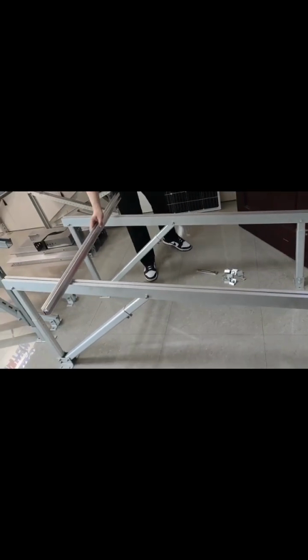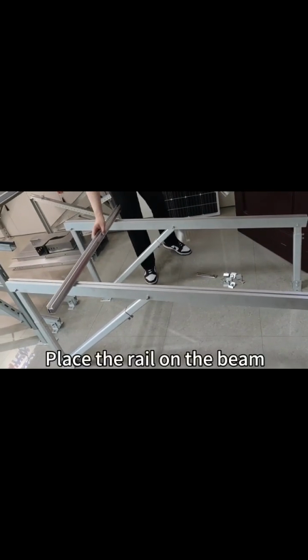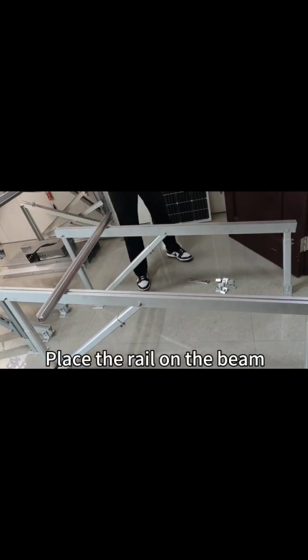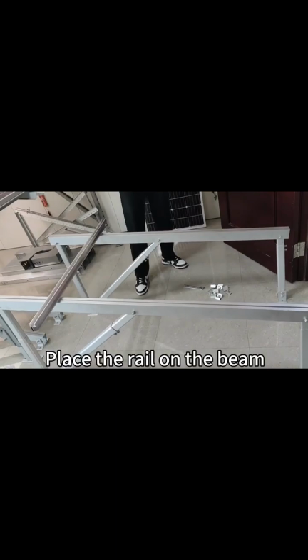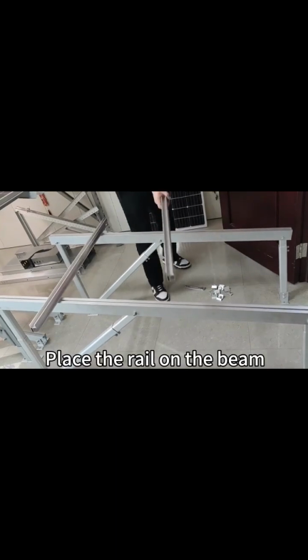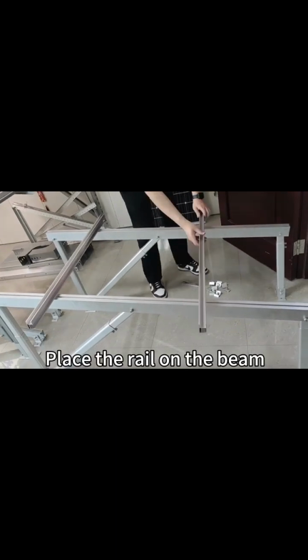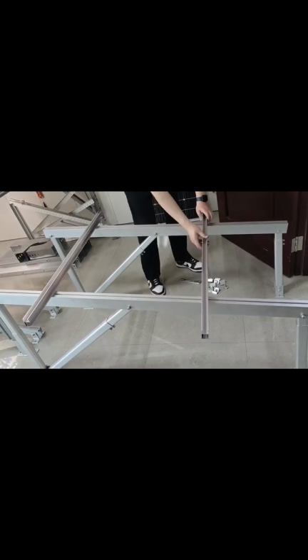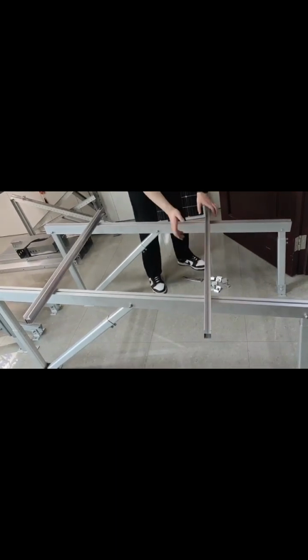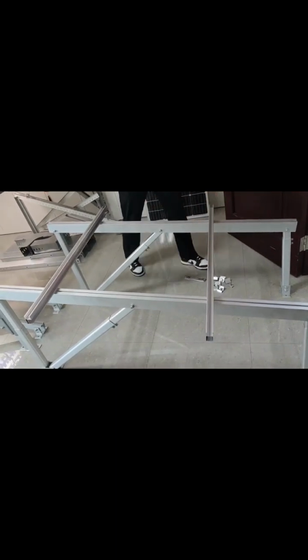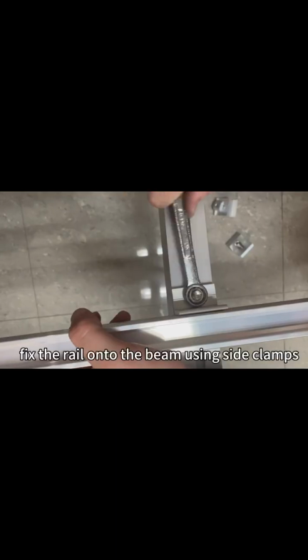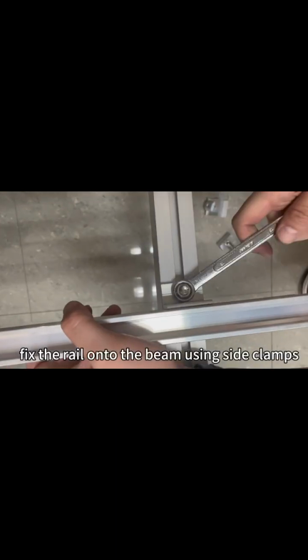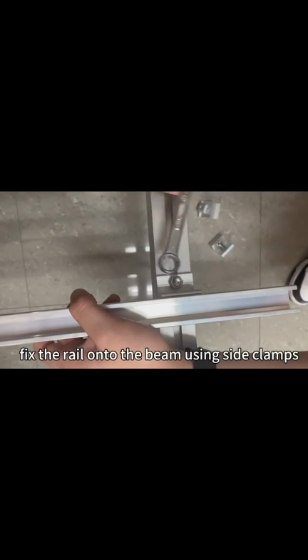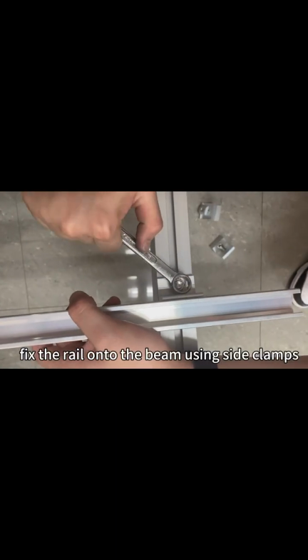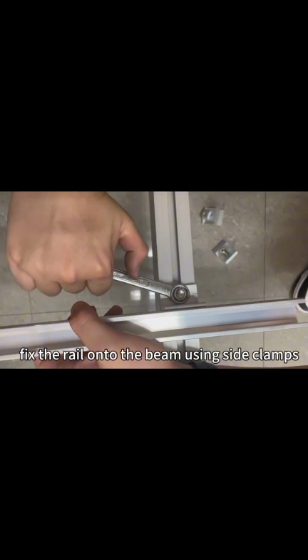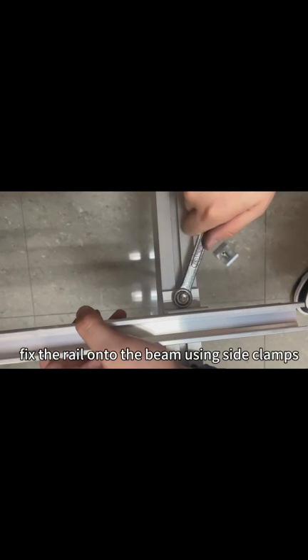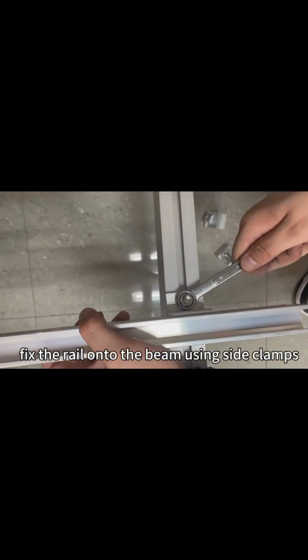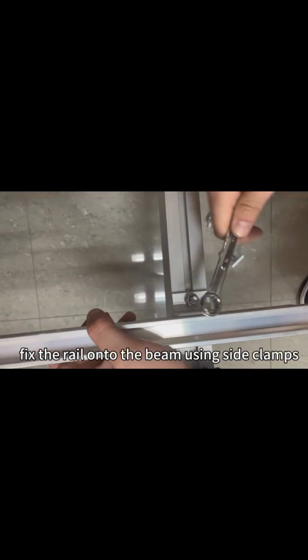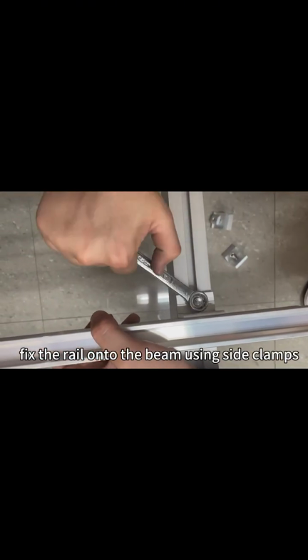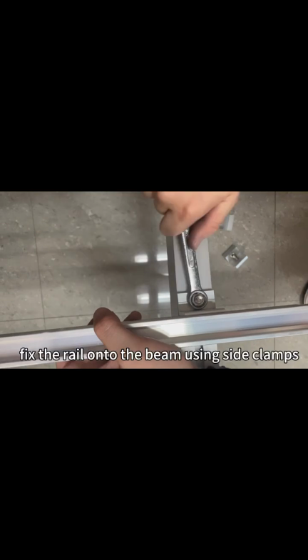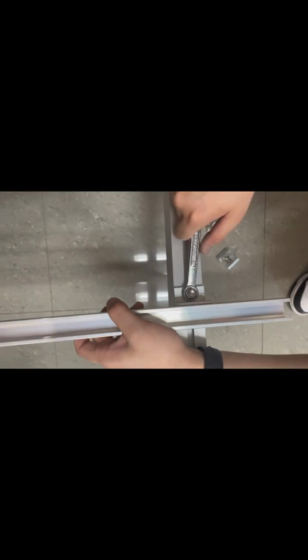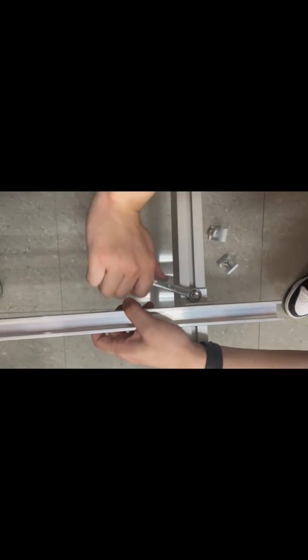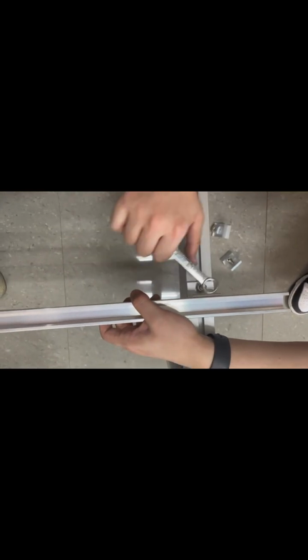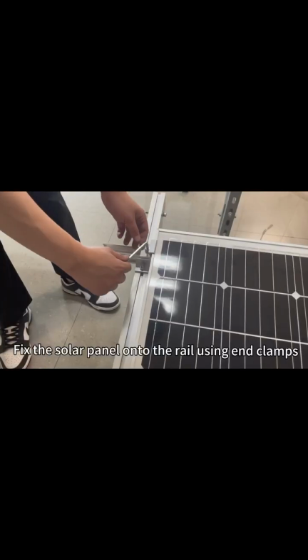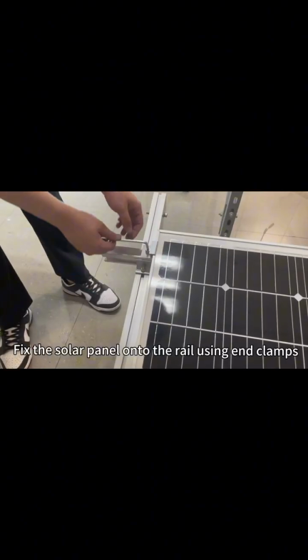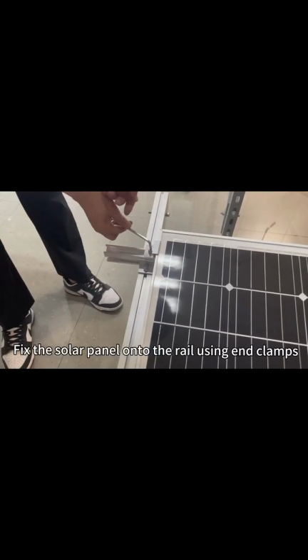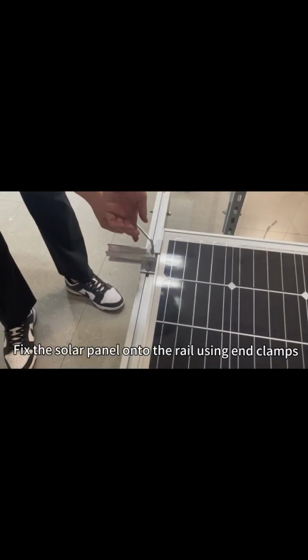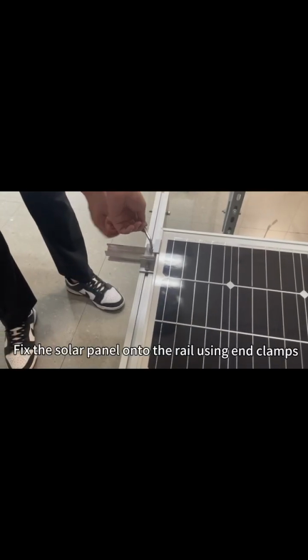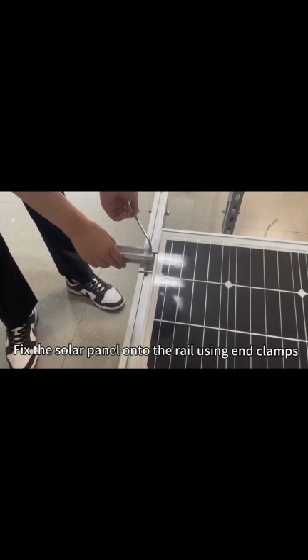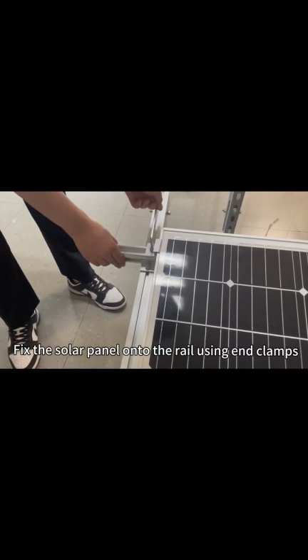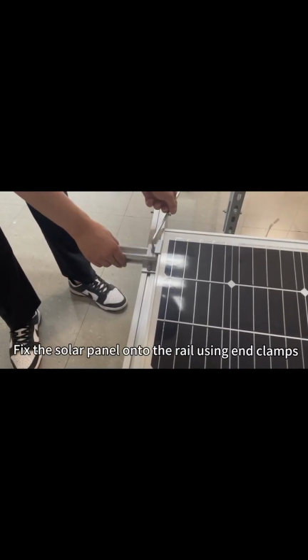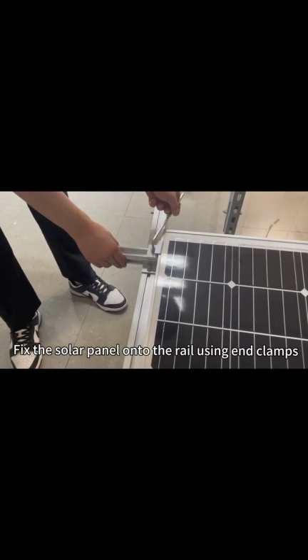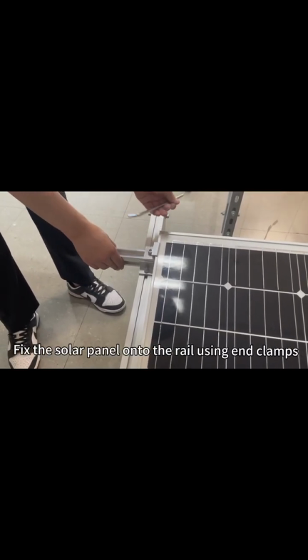Place the rail on the beam. Fix the rail onto the beam using side clamps. Fix the solar panel onto the rail using end clamps.